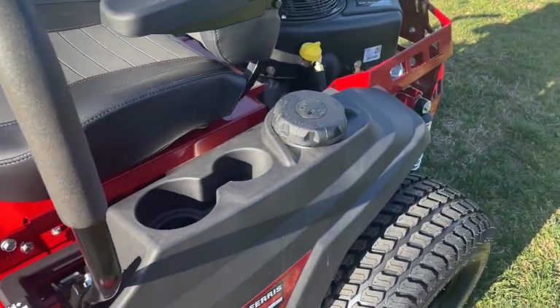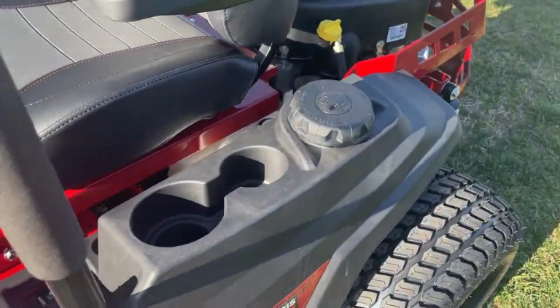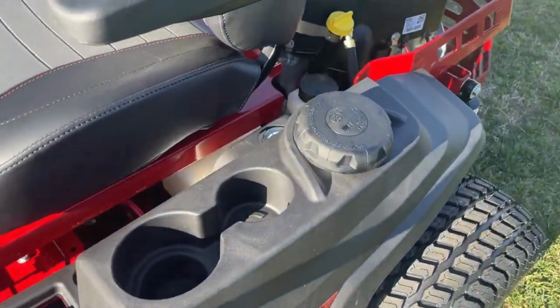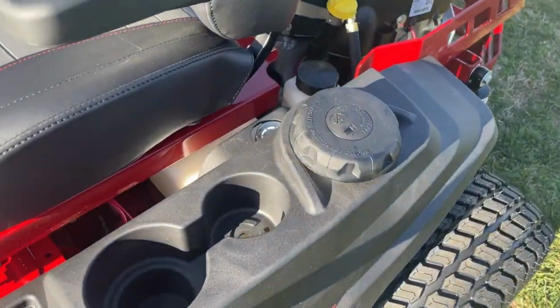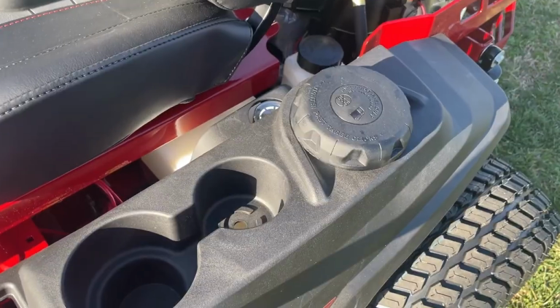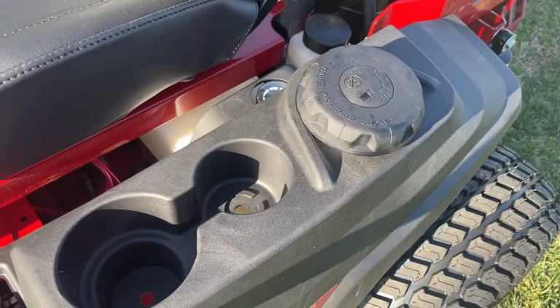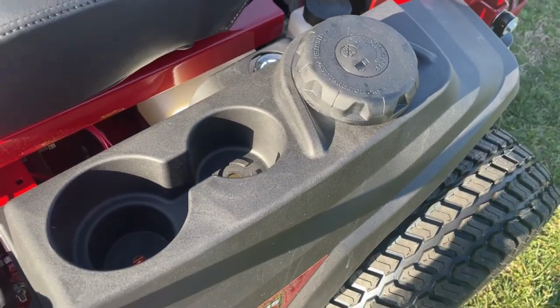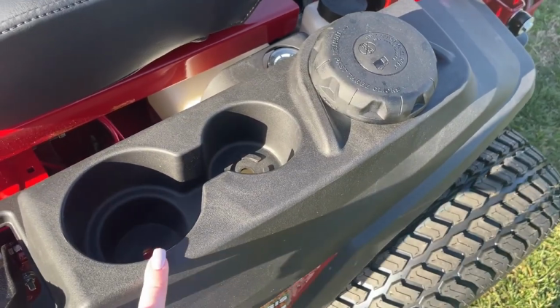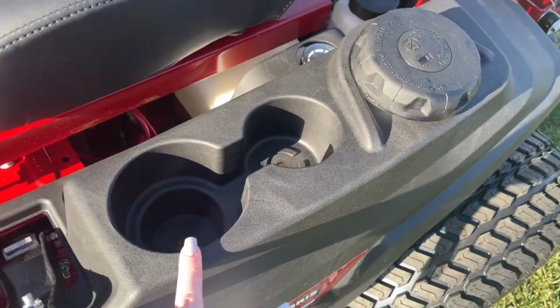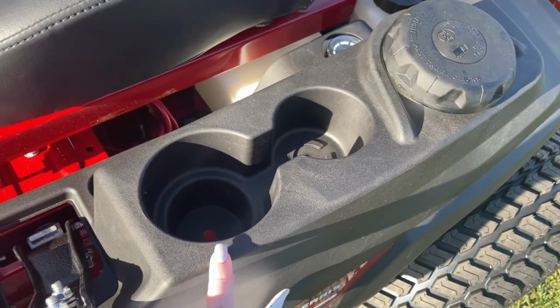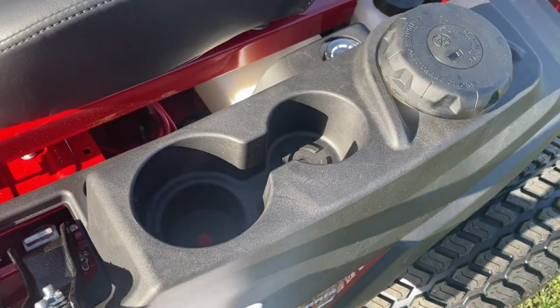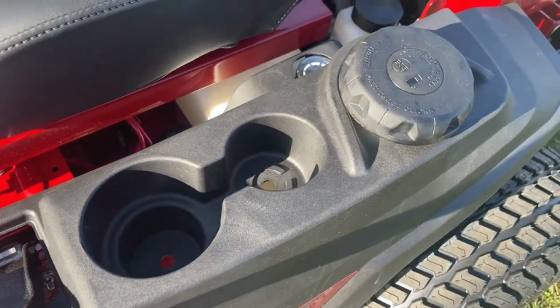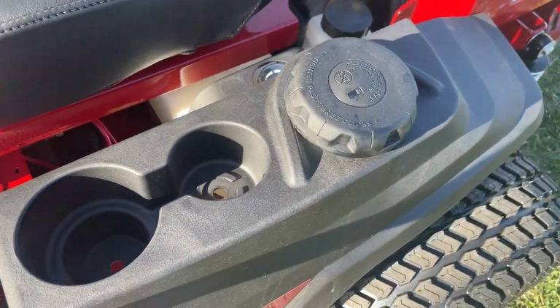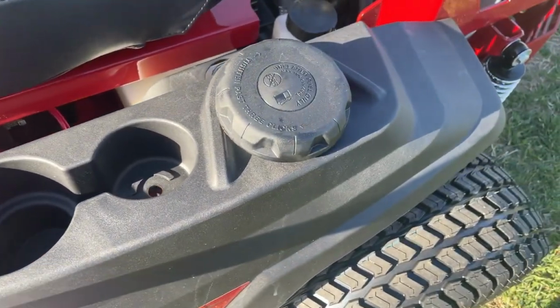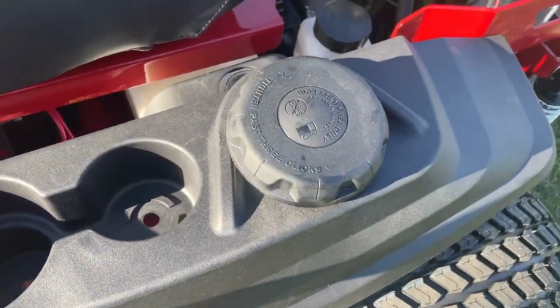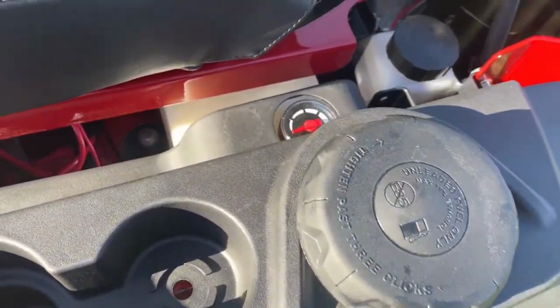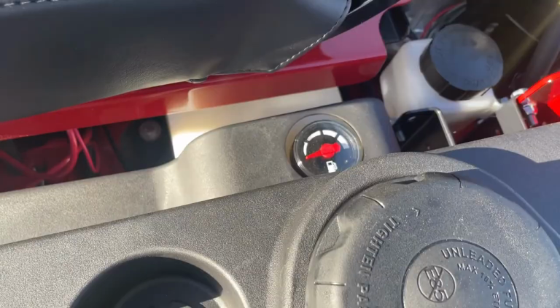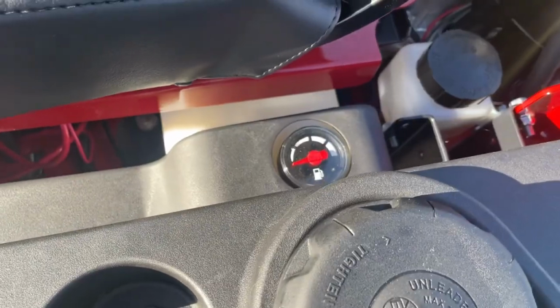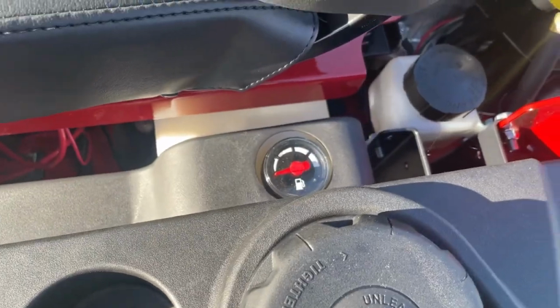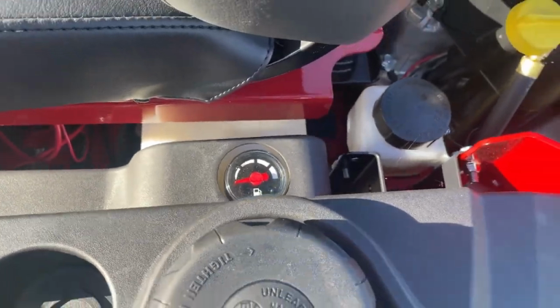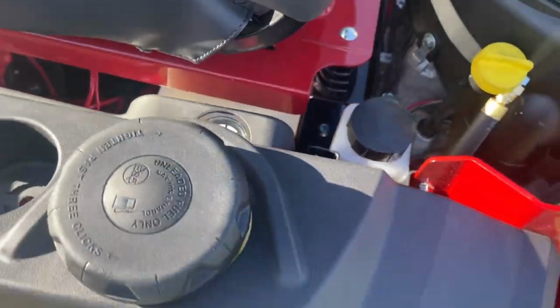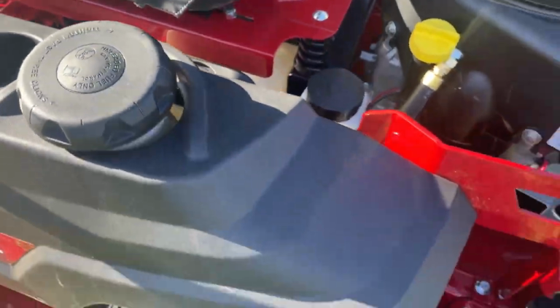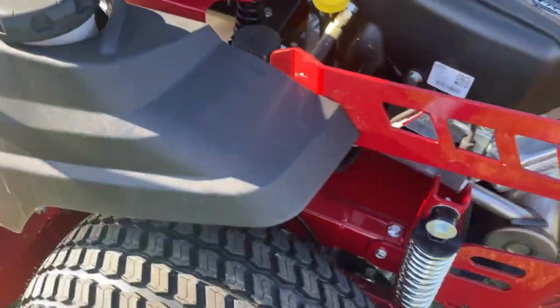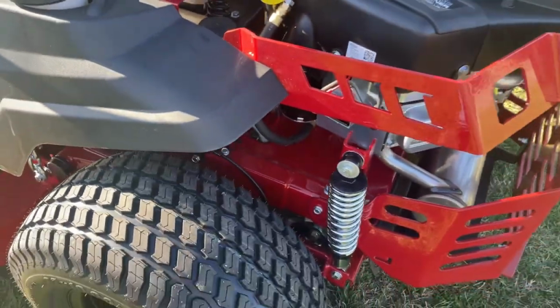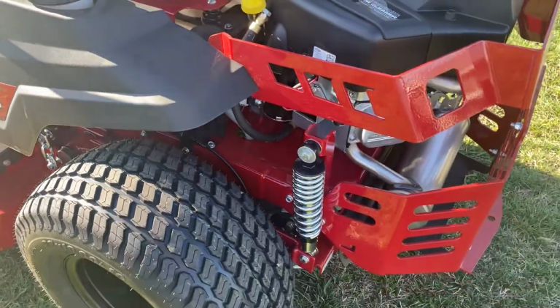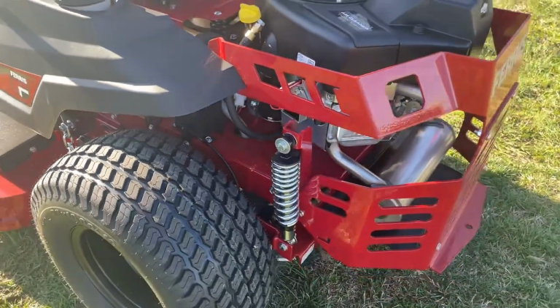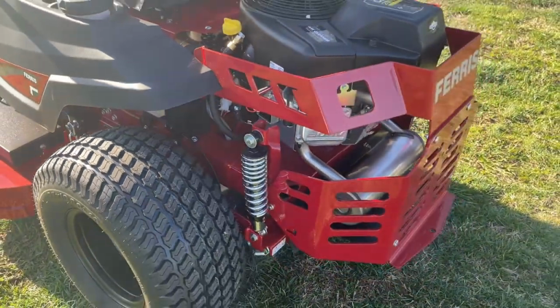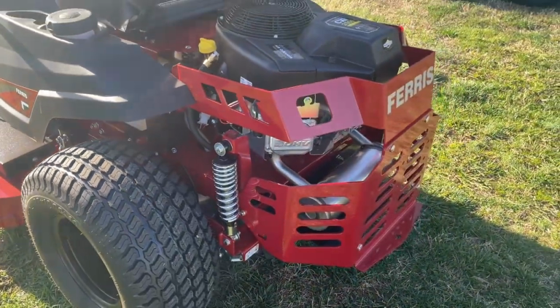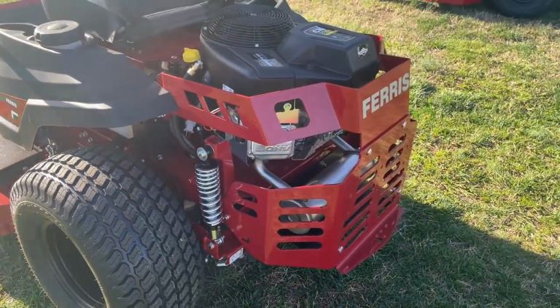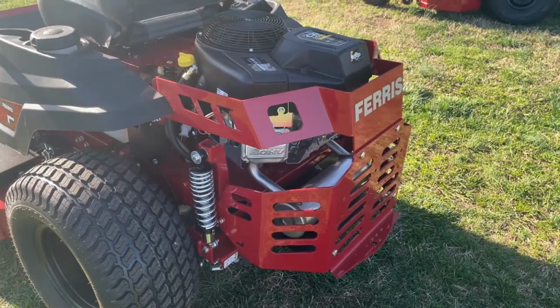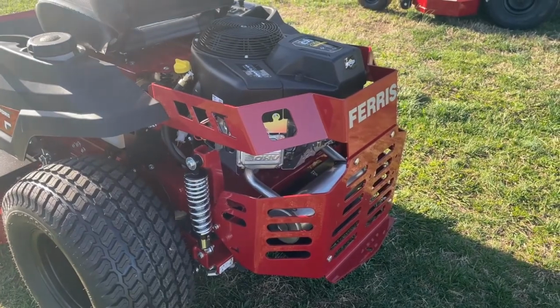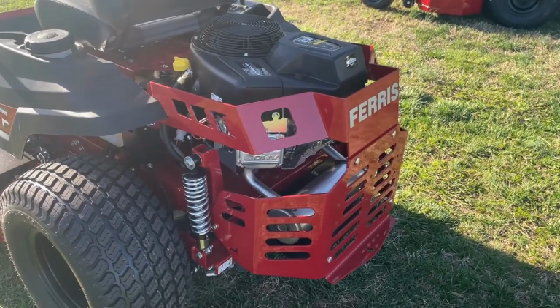Here we have your three-gallon fuel tank as well as your drink holder. There are shocks on the rear, and you do have your rear bumper as well.